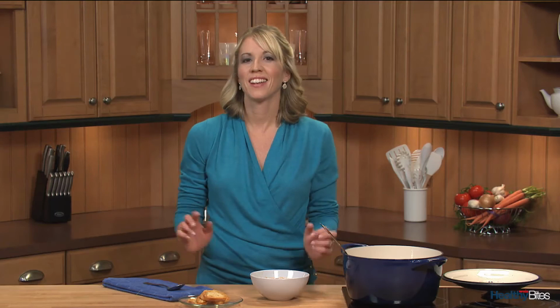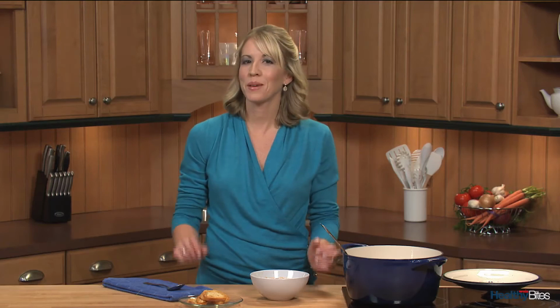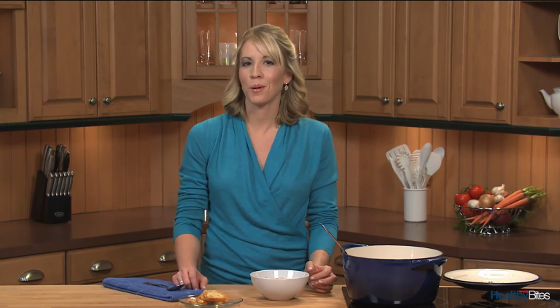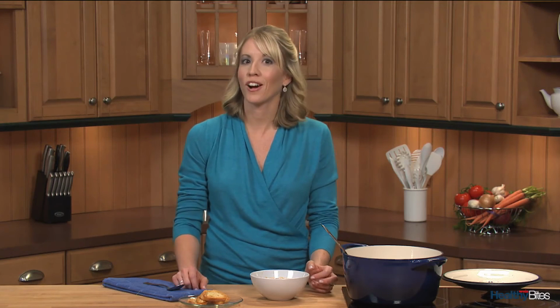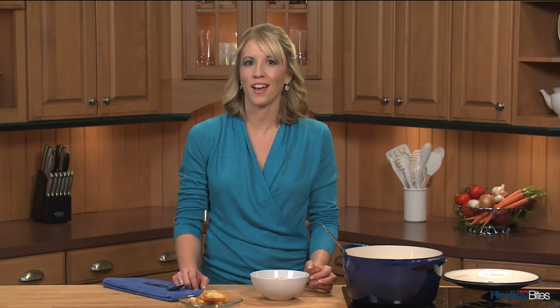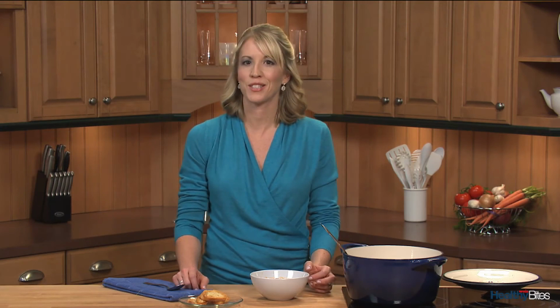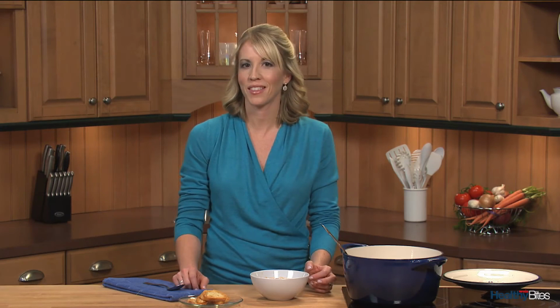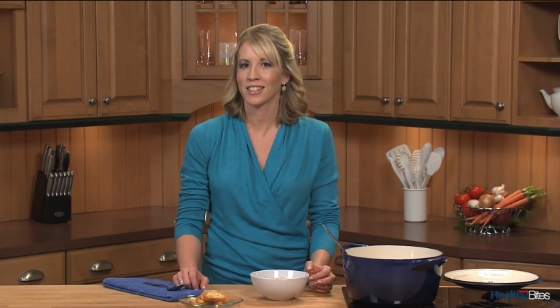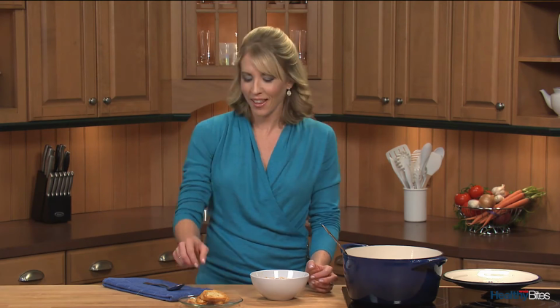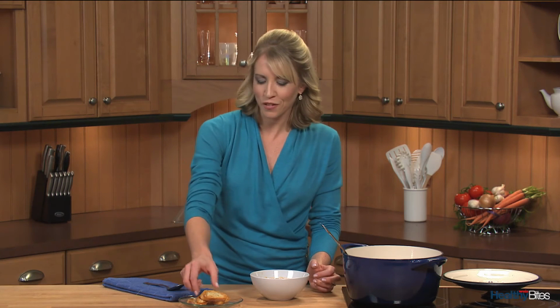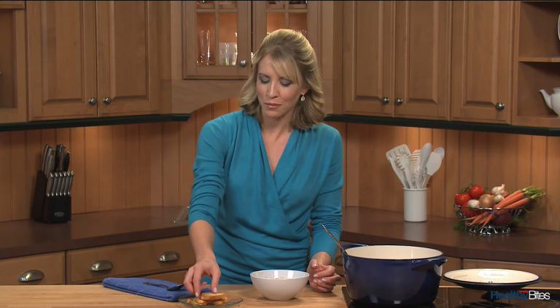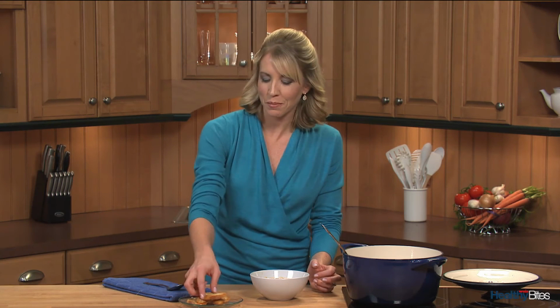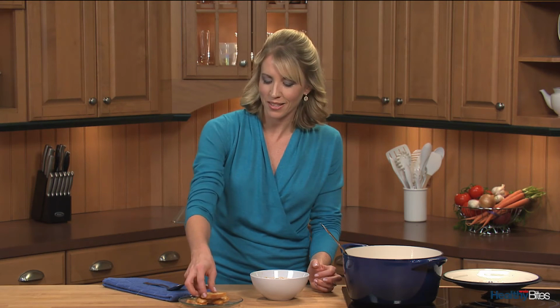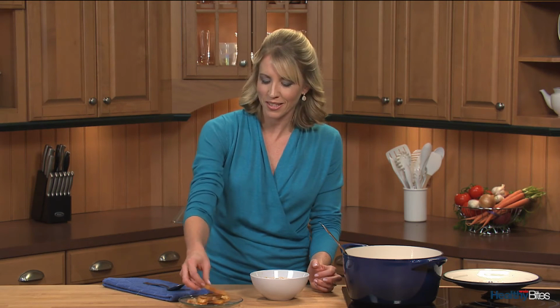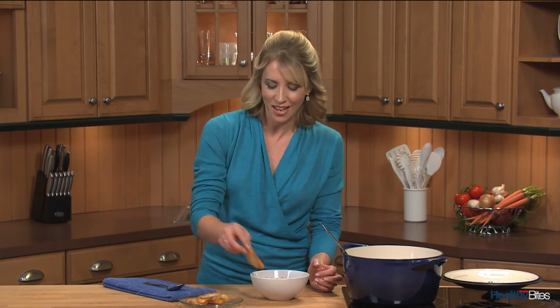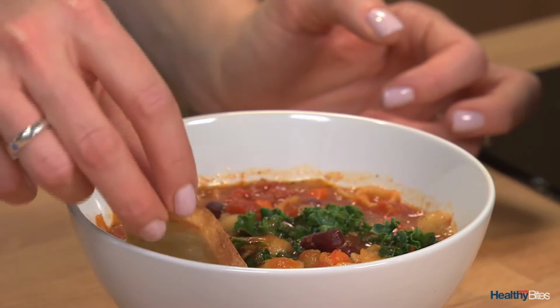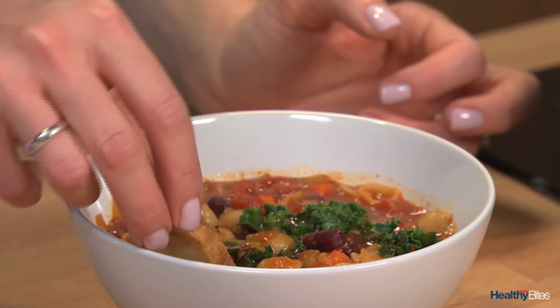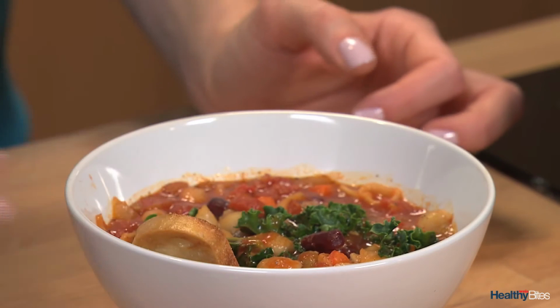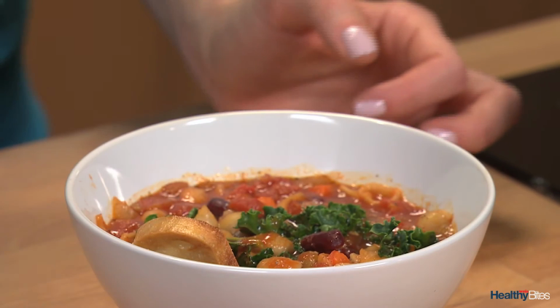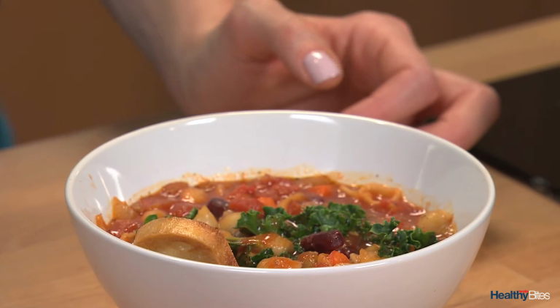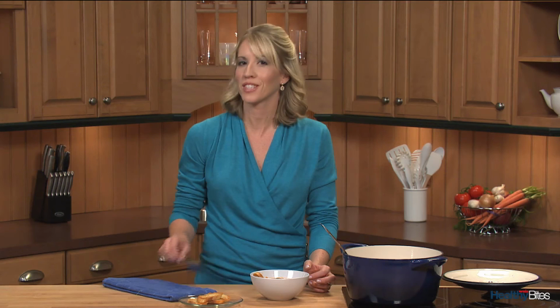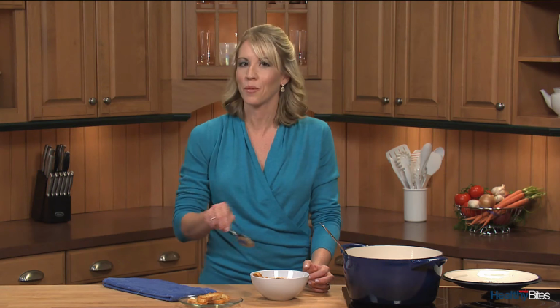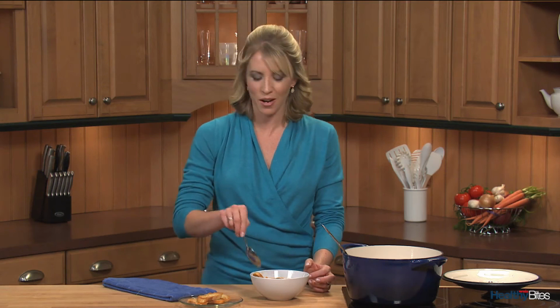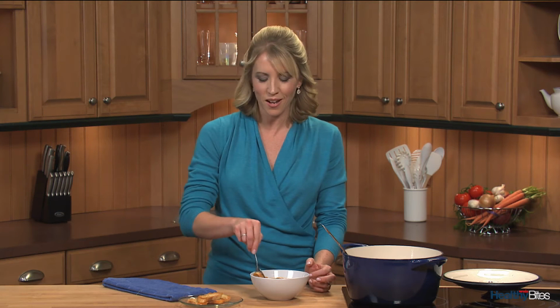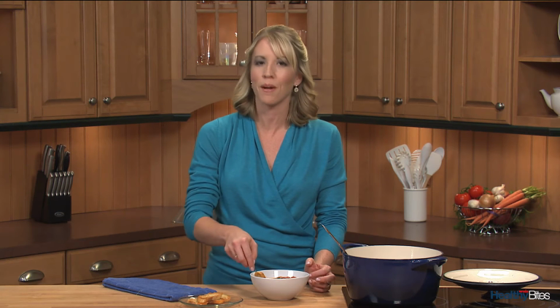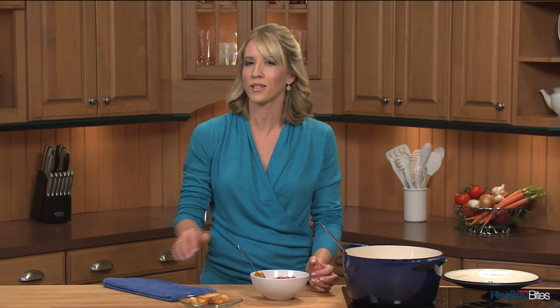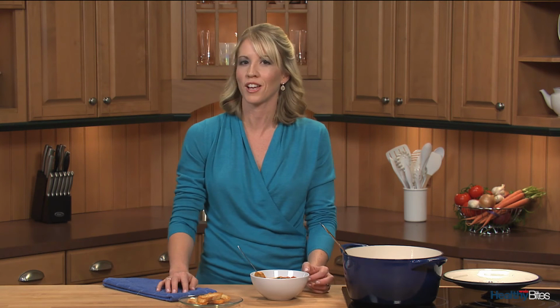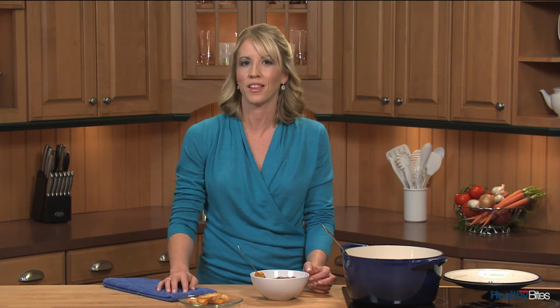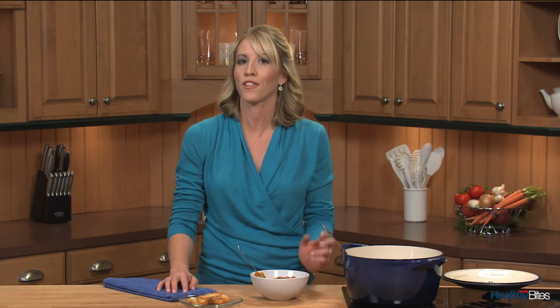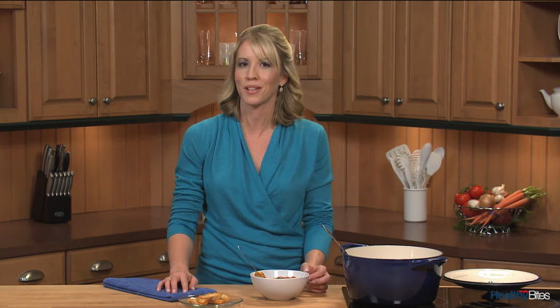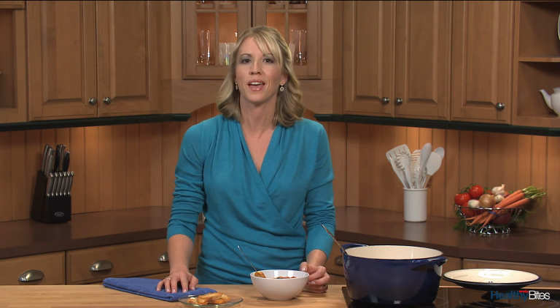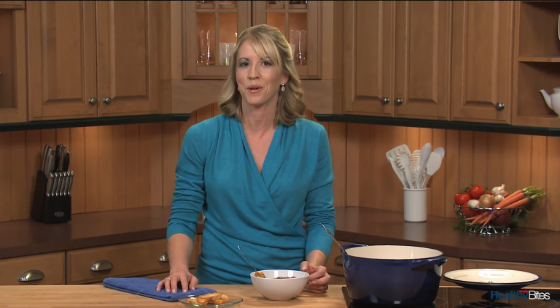Nothing beats a bowl of hearty and healthy soup like this. I like to serve it with some toasted baguette slices and salad on the side. Until next time, visit us at wisemarkets.com/healthy-living for this recipe and more.